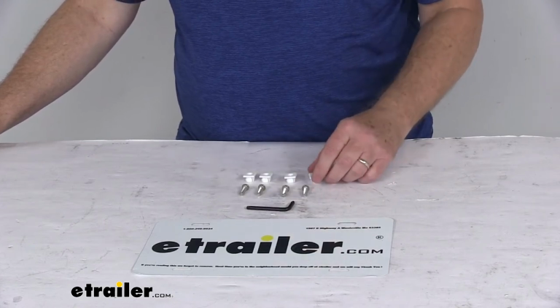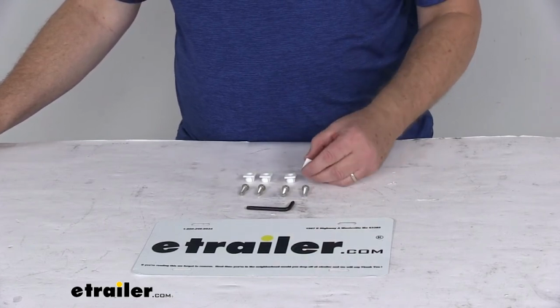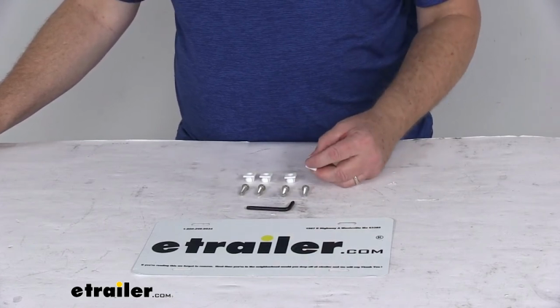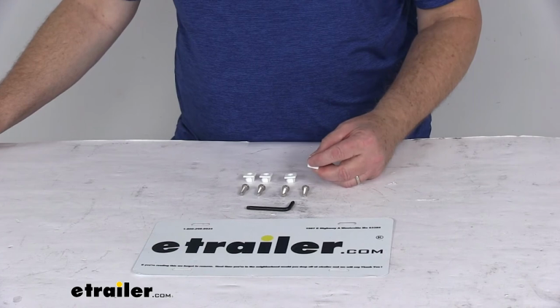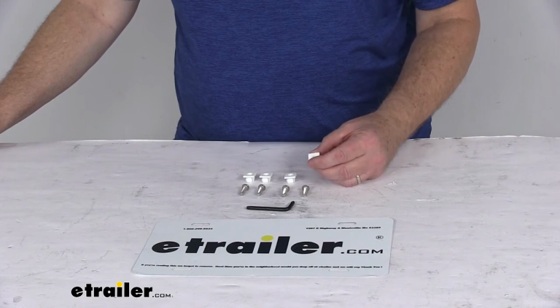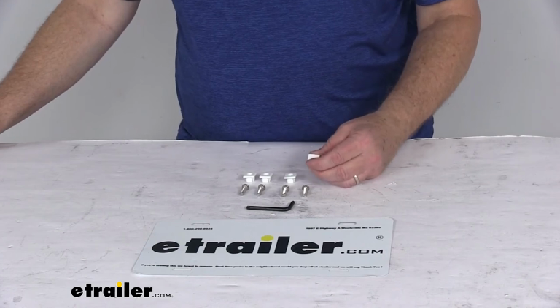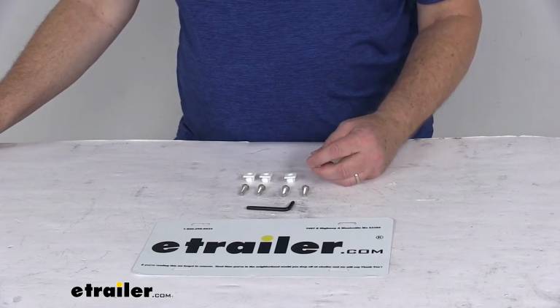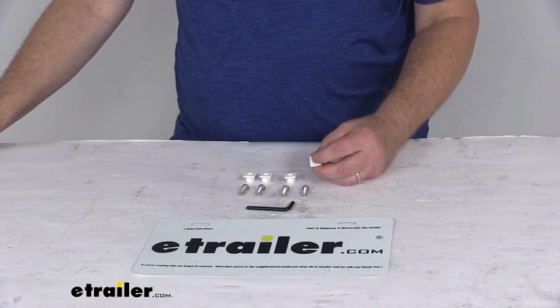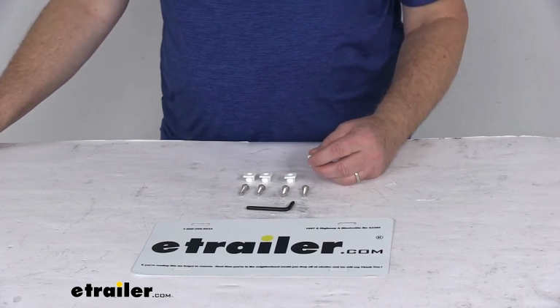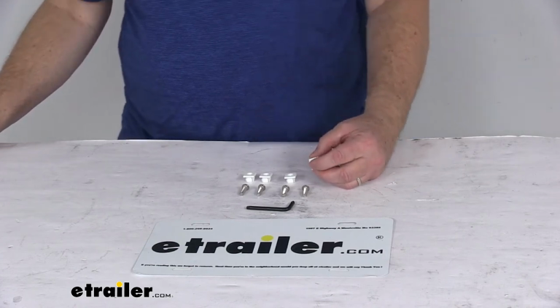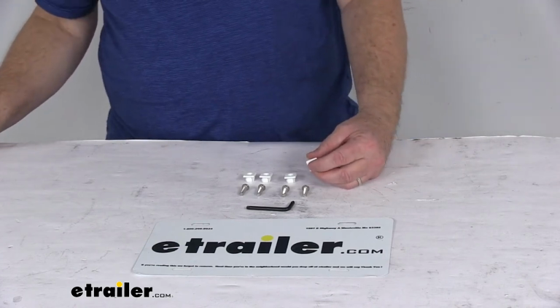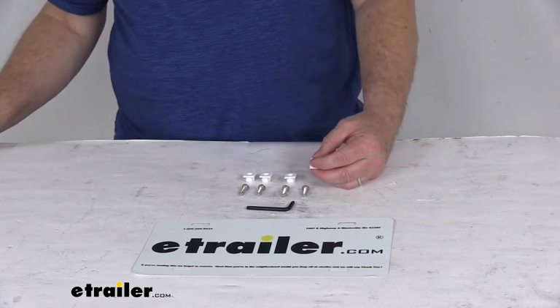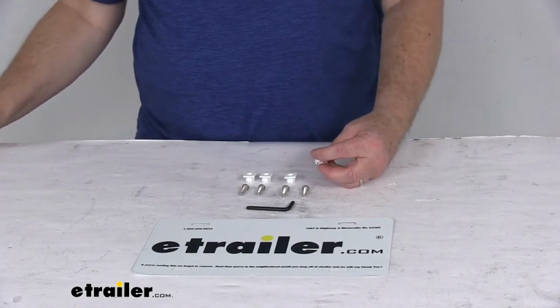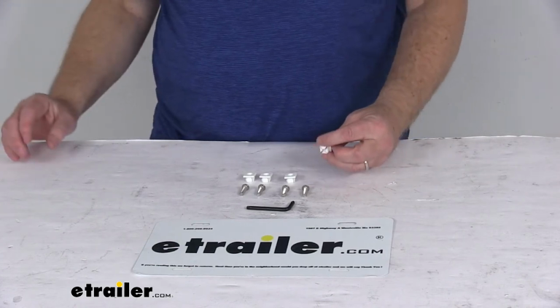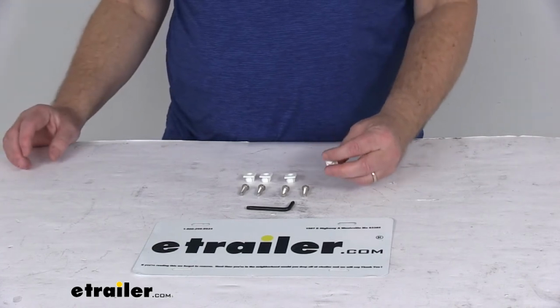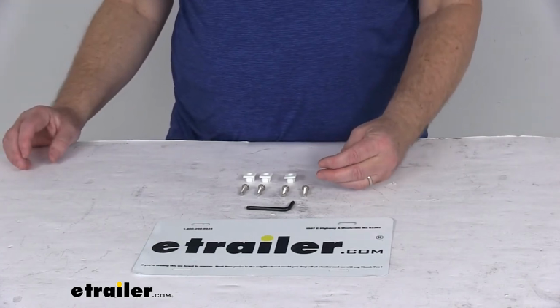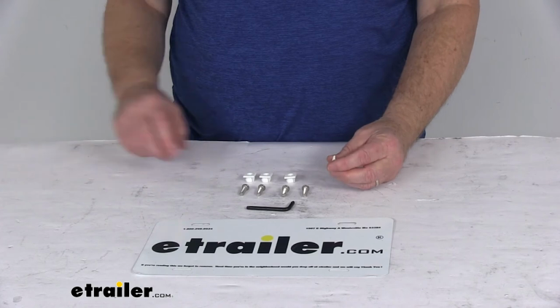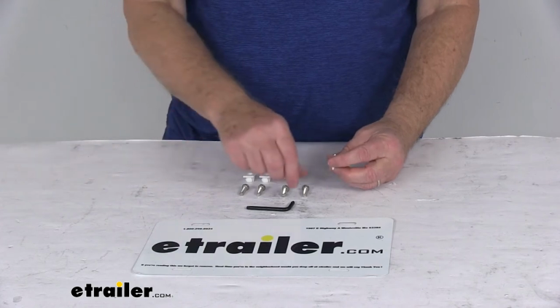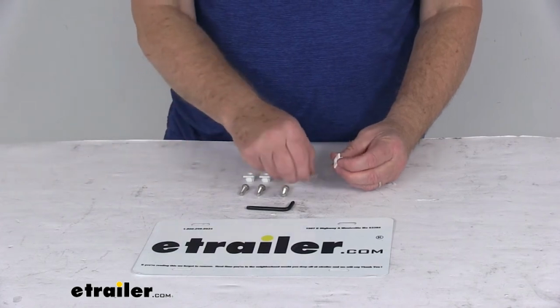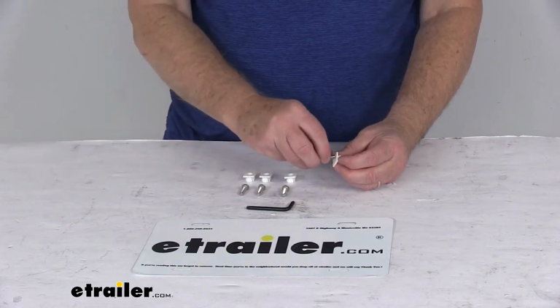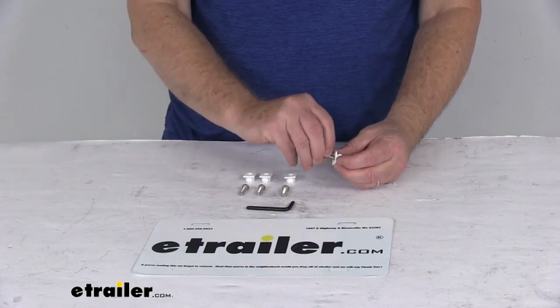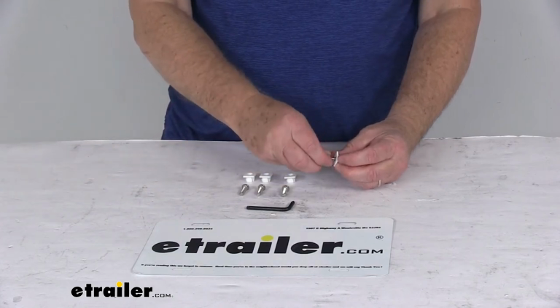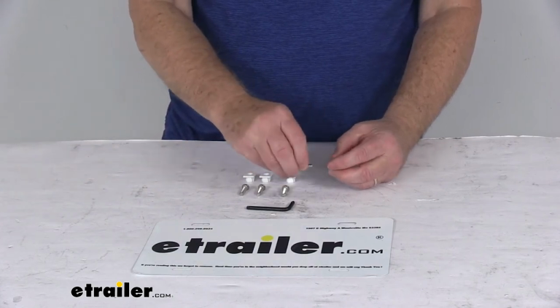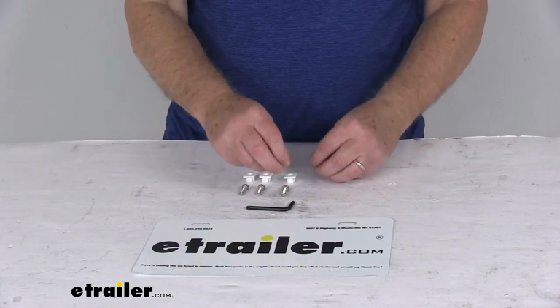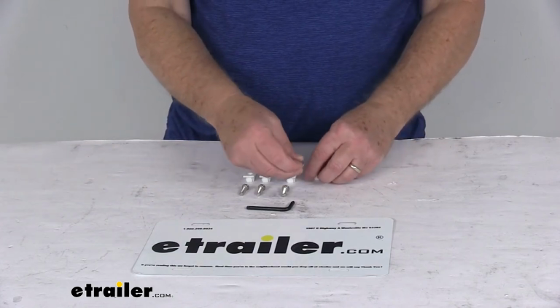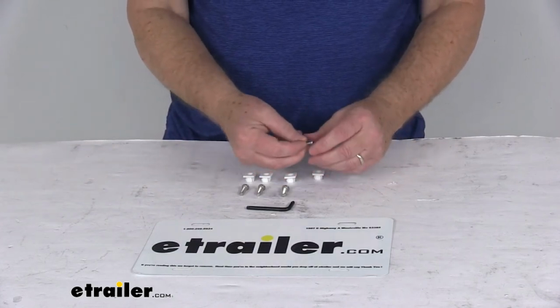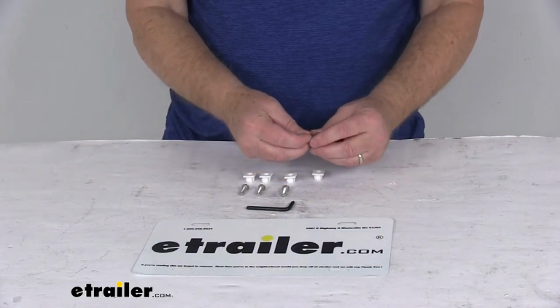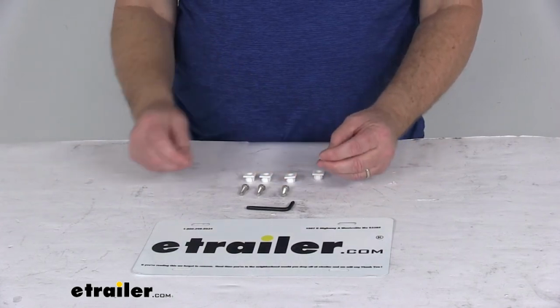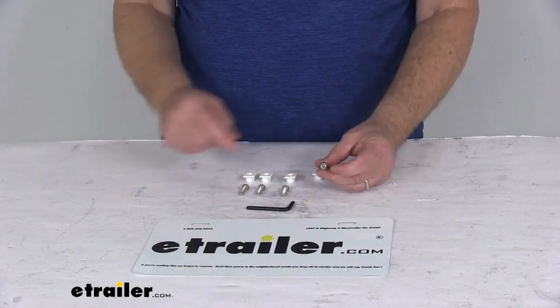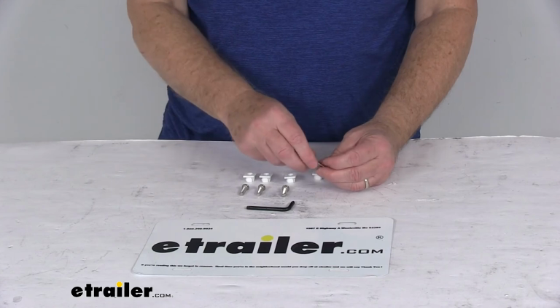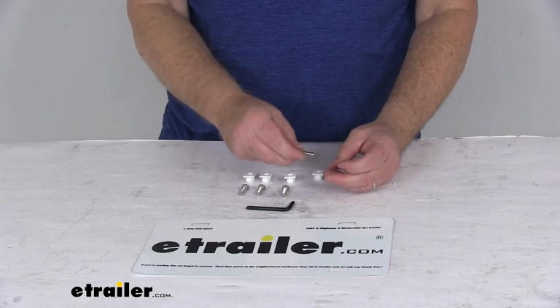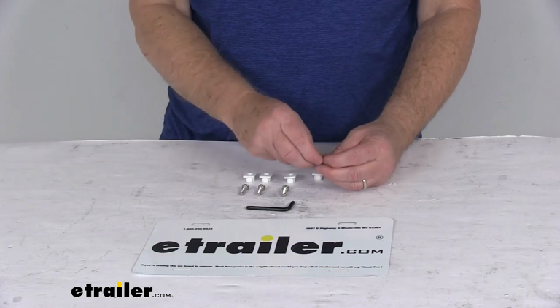Now the anchors — these plastic anchors — would be used if you just have the square holes in your vehicle that these nuts would pop into, allowing you to thread into that. On some vehicles you might already have threads in the vehicle that these would thread right into.